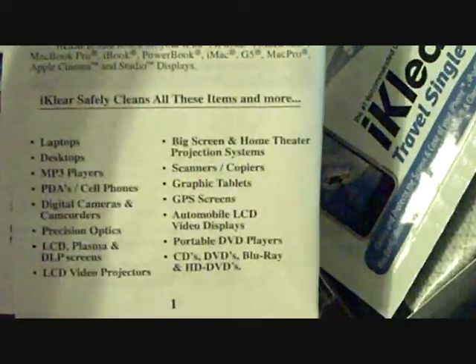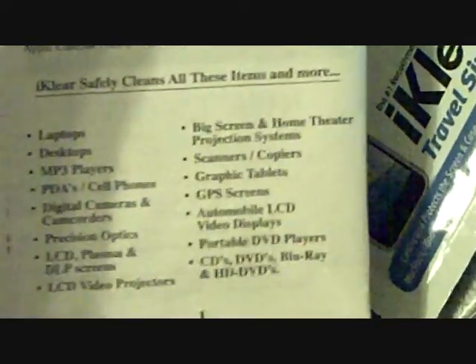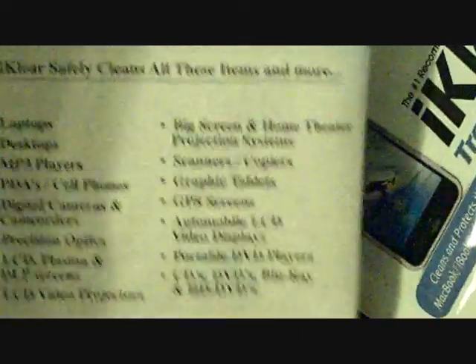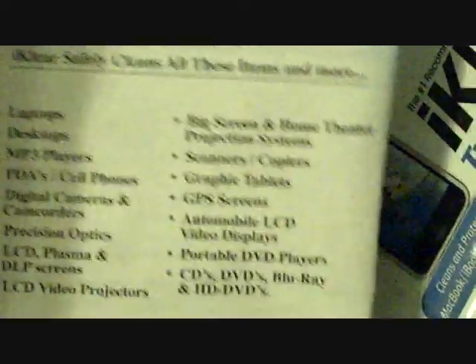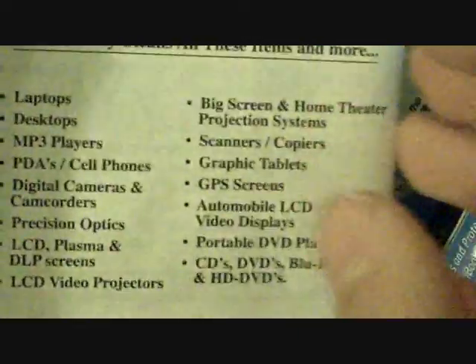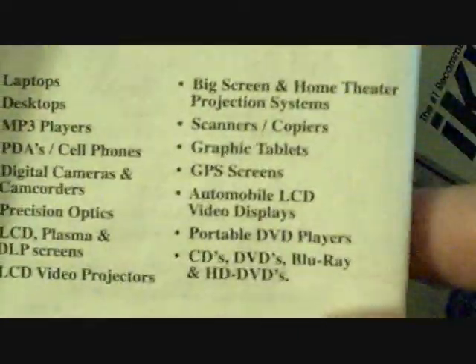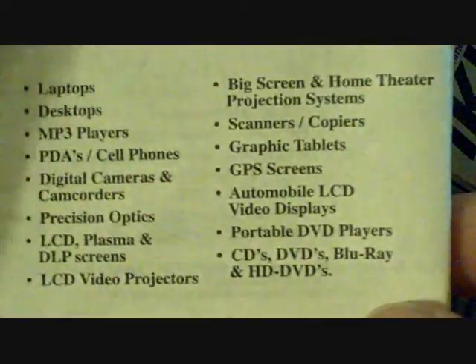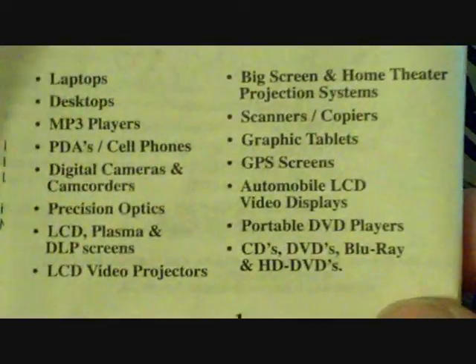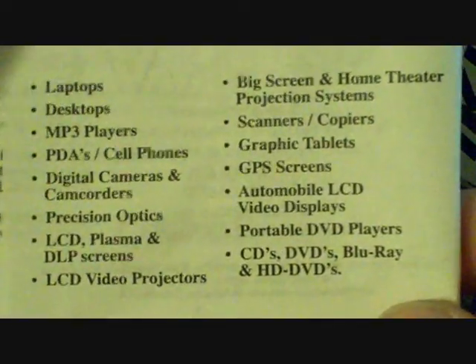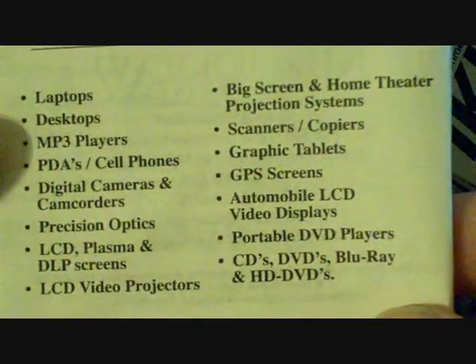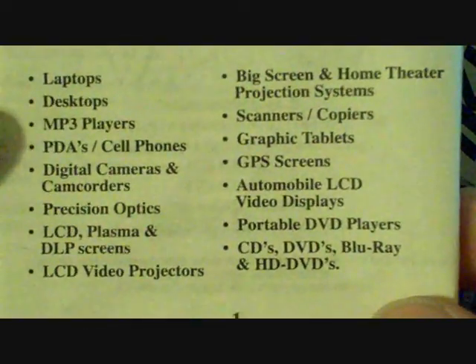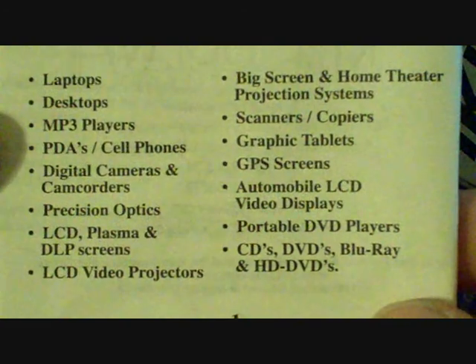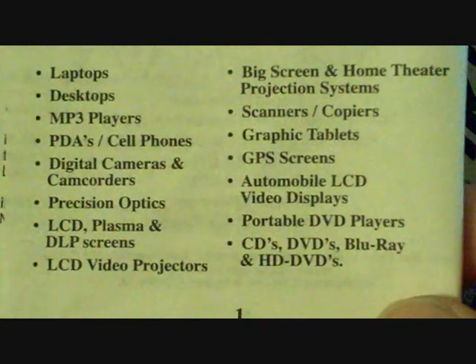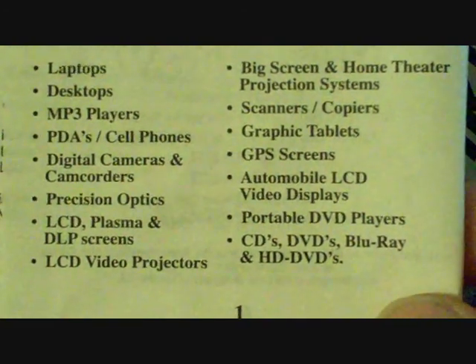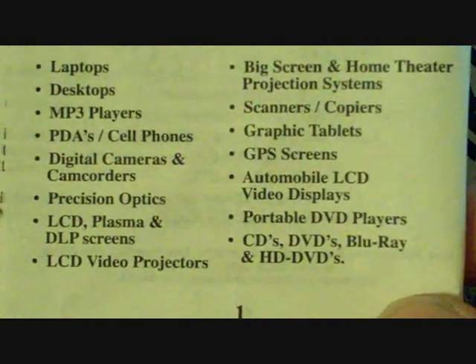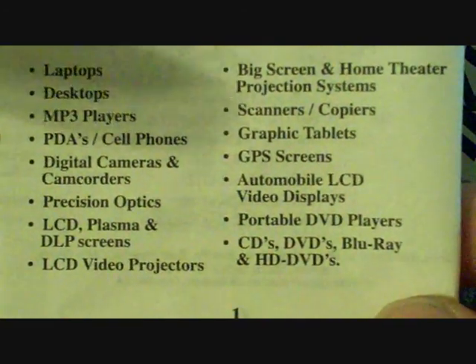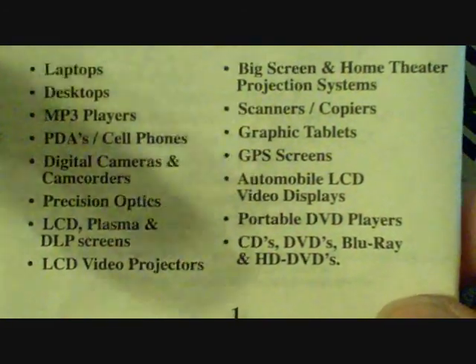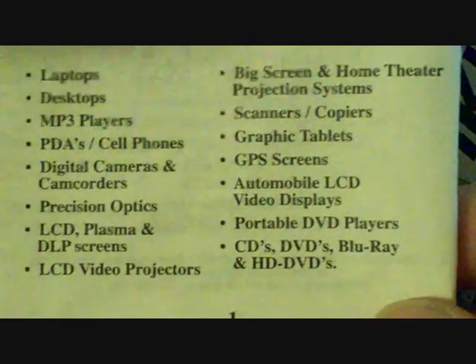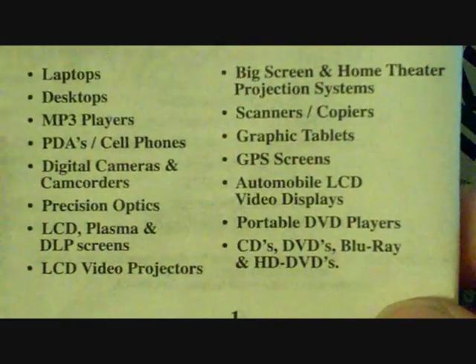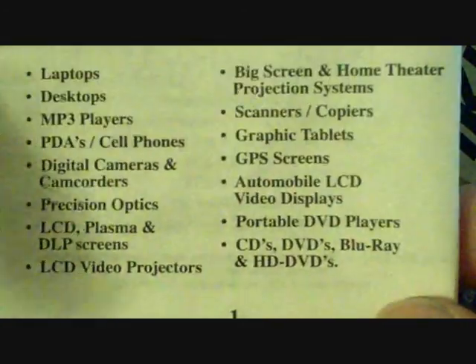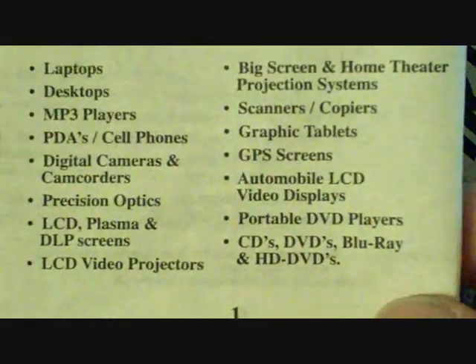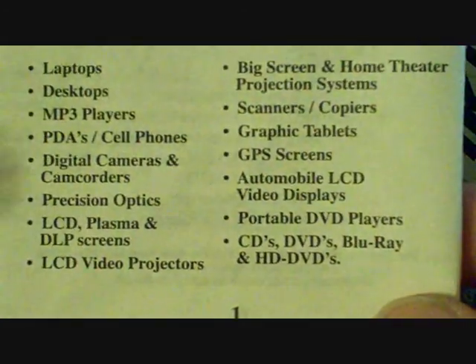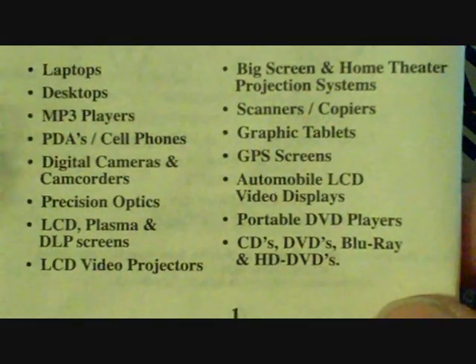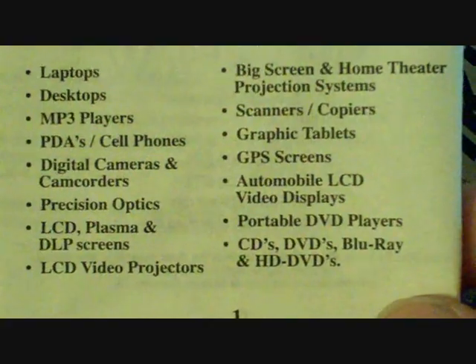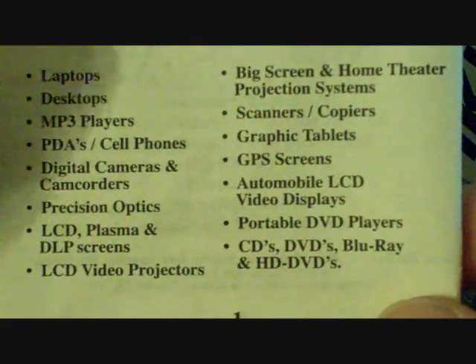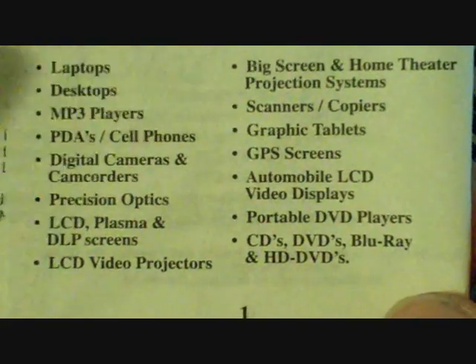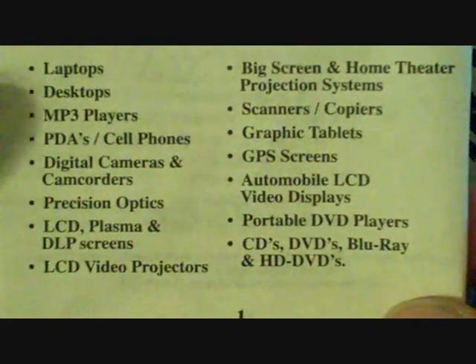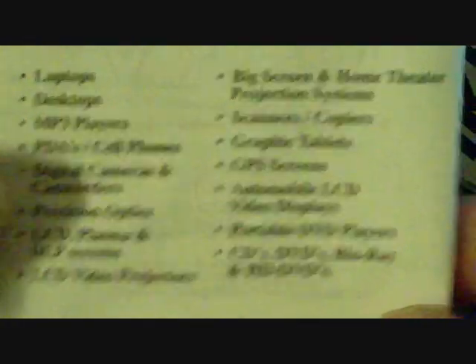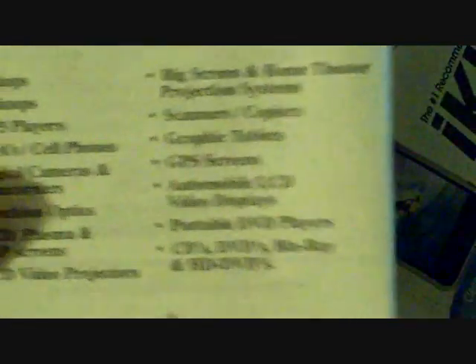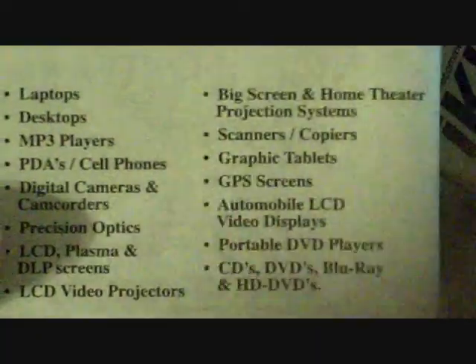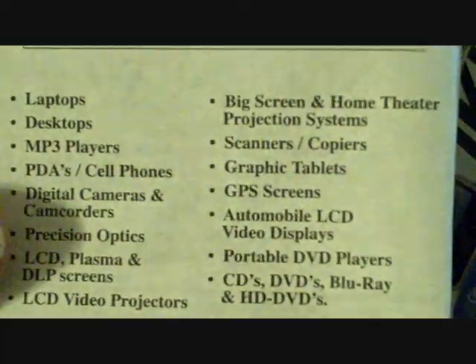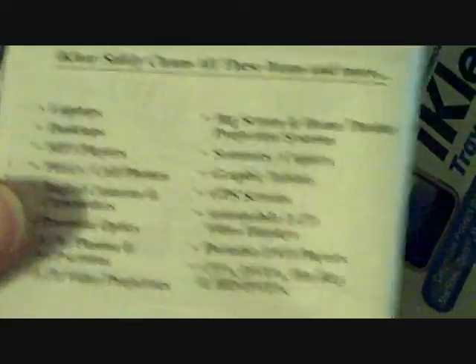Look at this list of stuff — so you could buy this for your iPod and end up using it for a bunch of different things. I actually just used it on my TV today. So it is definitely a multitasker. There are some things it can do.